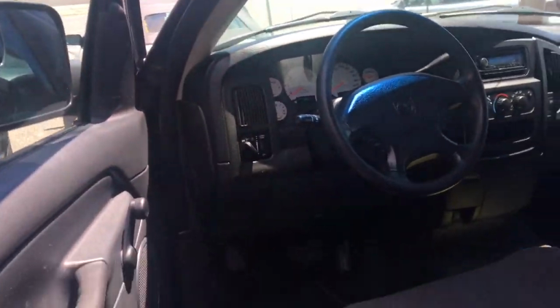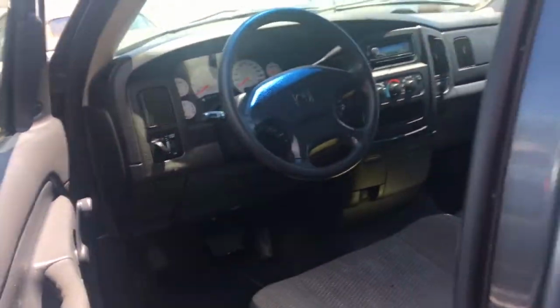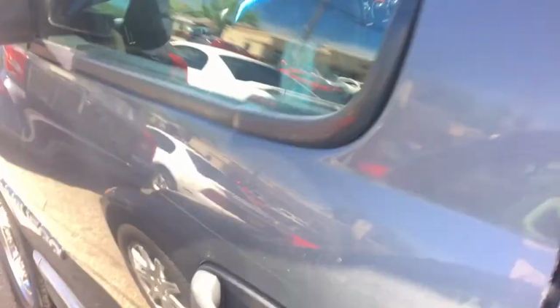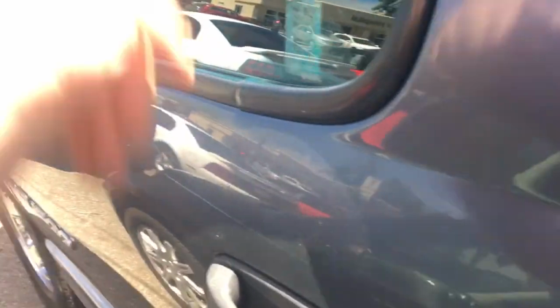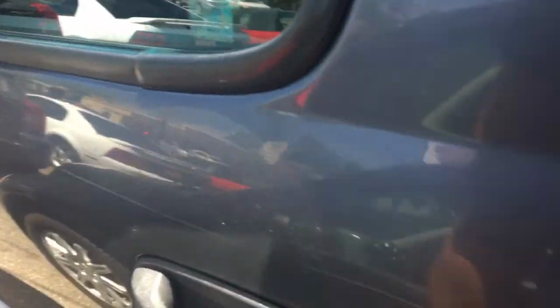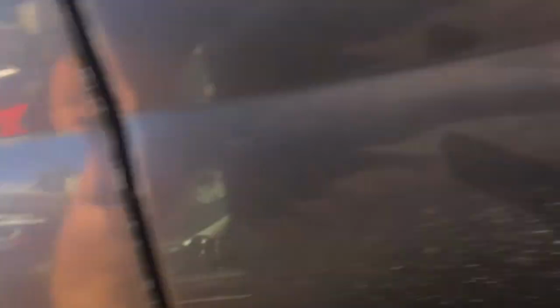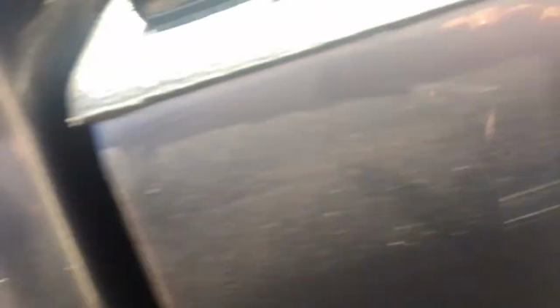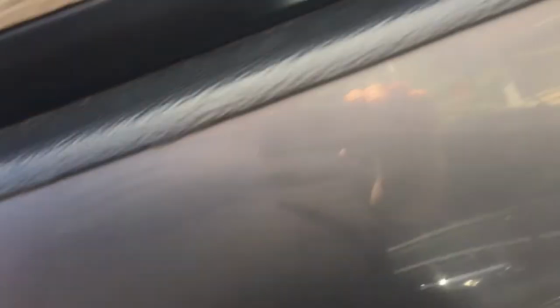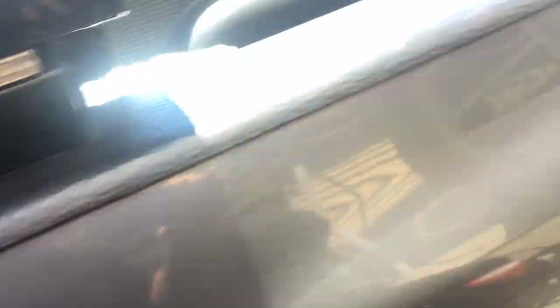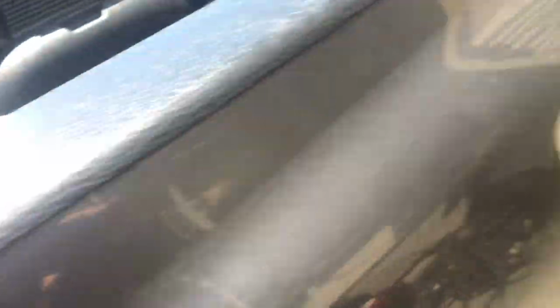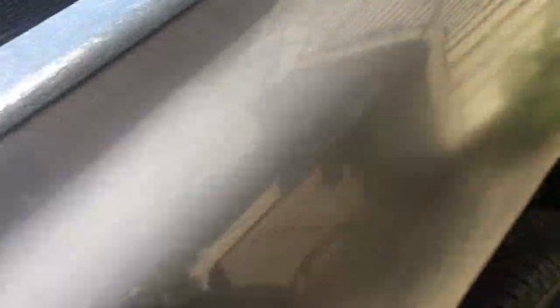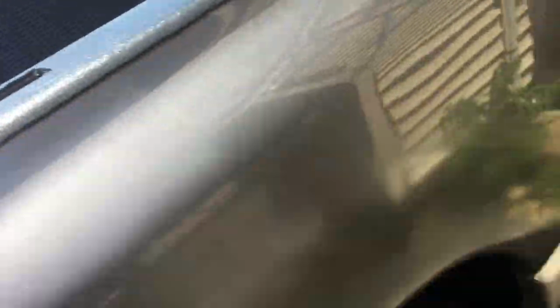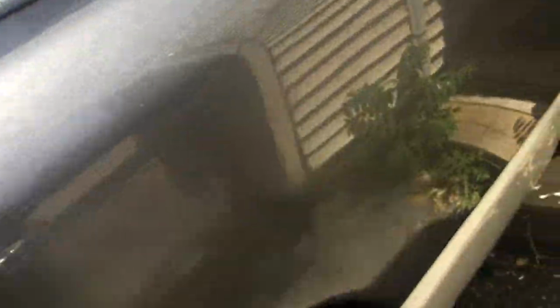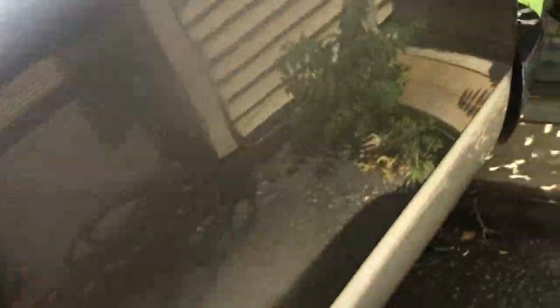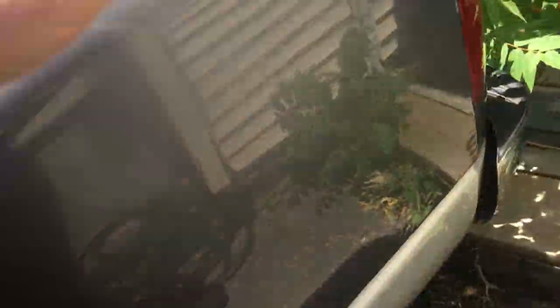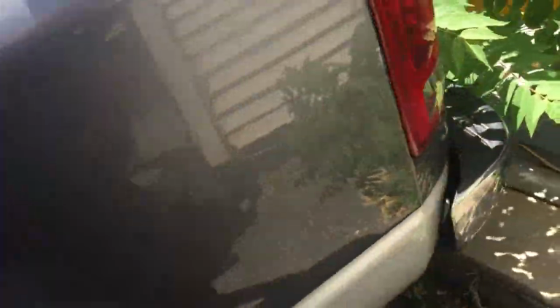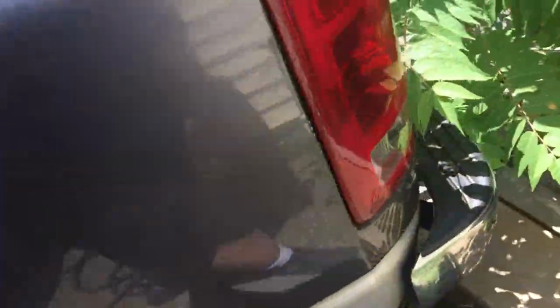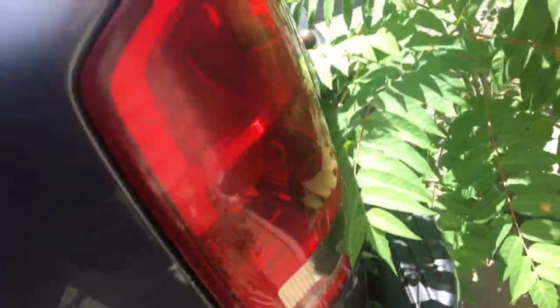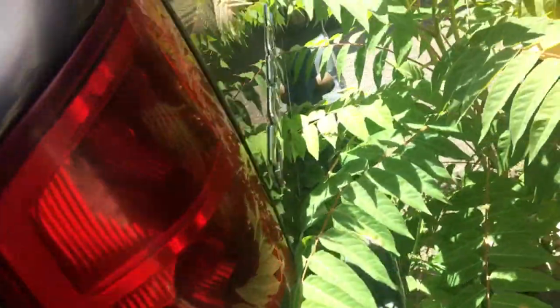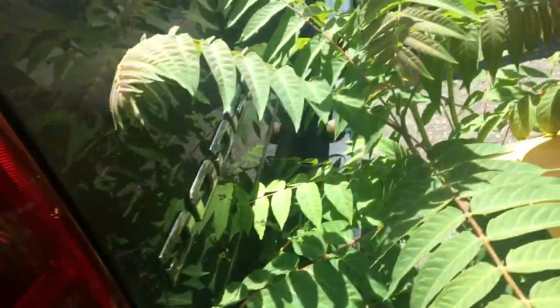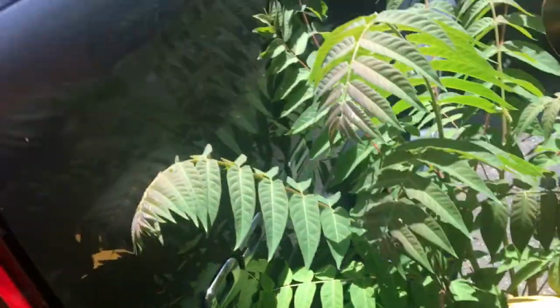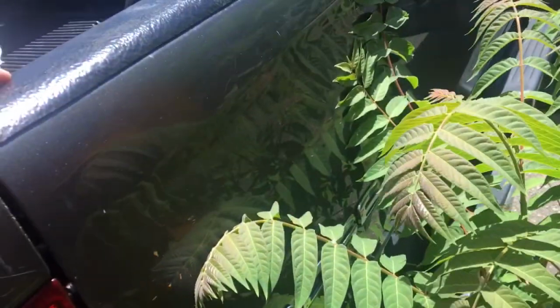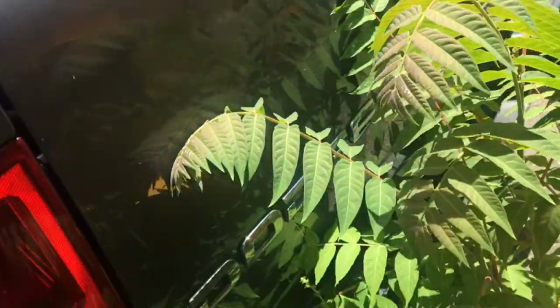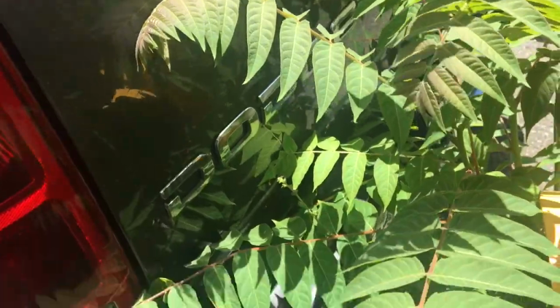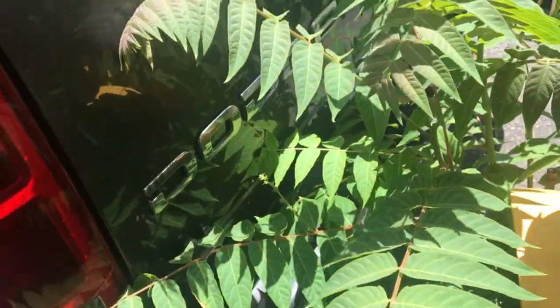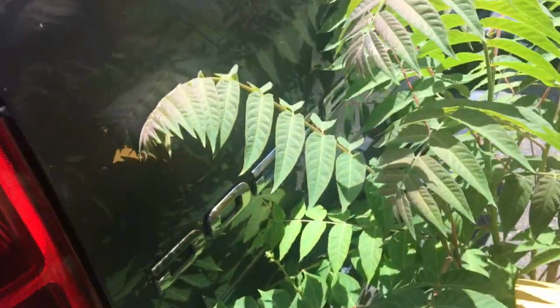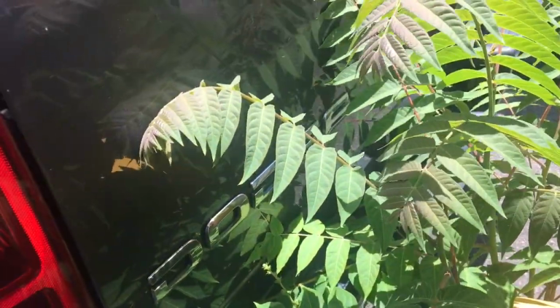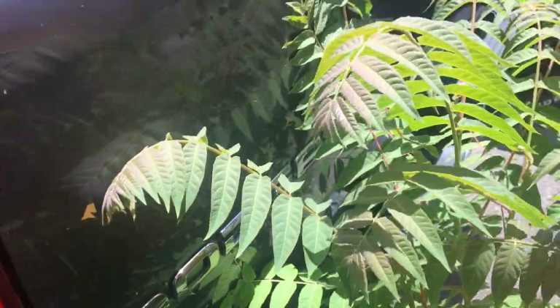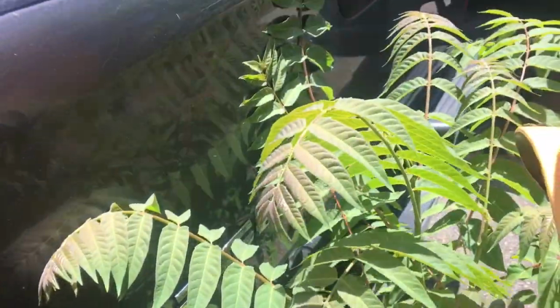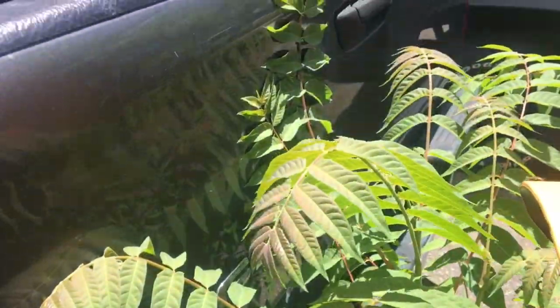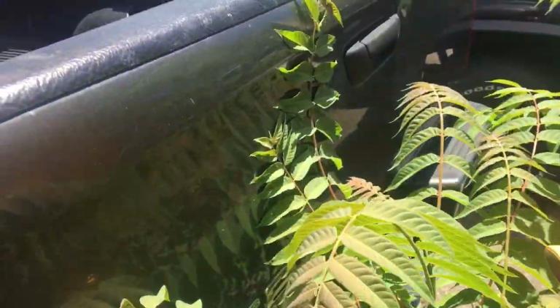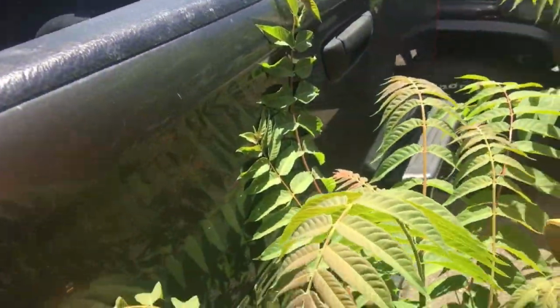It's got some dings on the tailgate. I didn't bother doing much about that — as a work truck, somebody won't care about that. But yes, the rear bumper and the tailgate do have some dings.